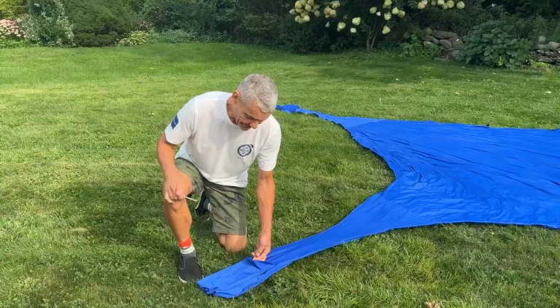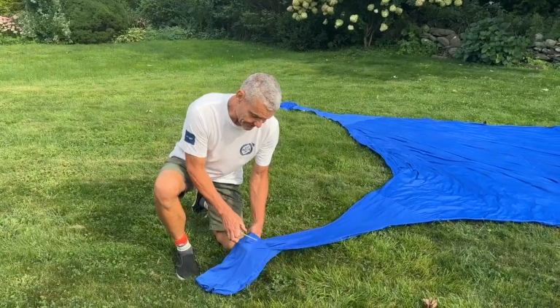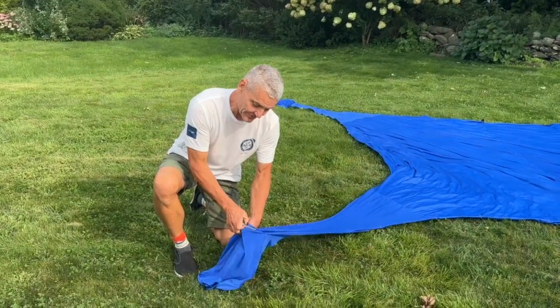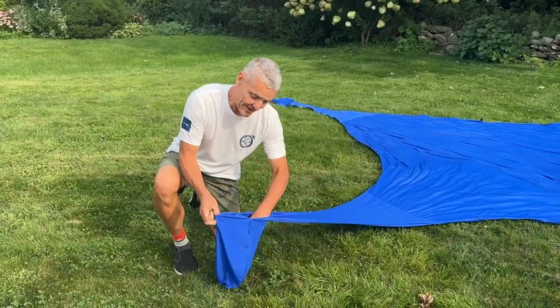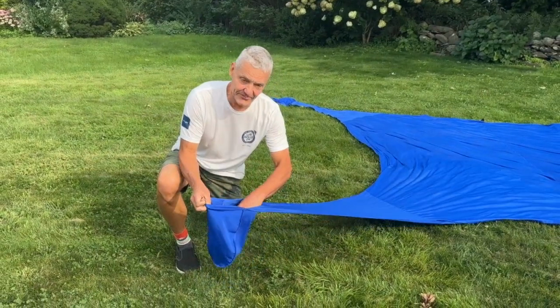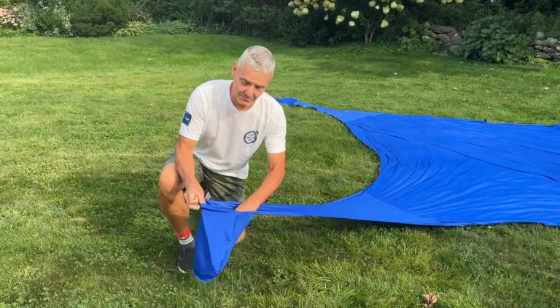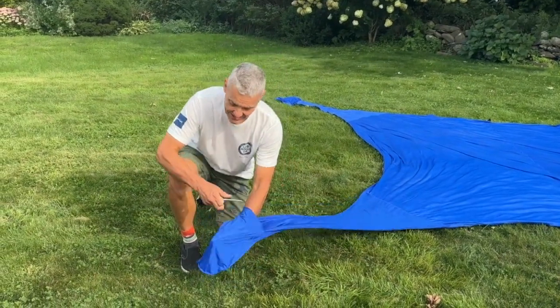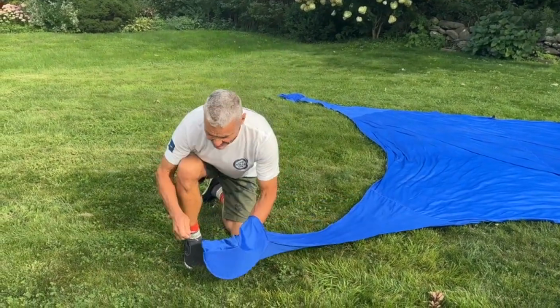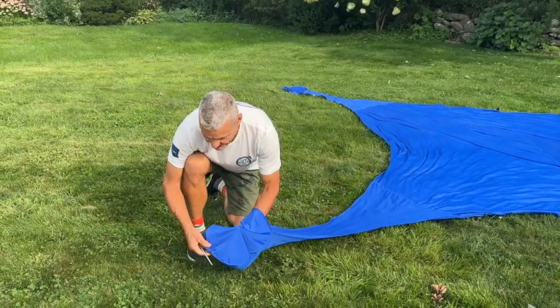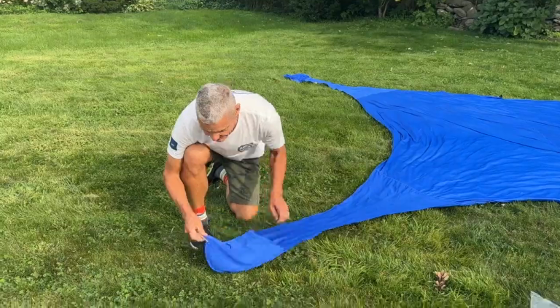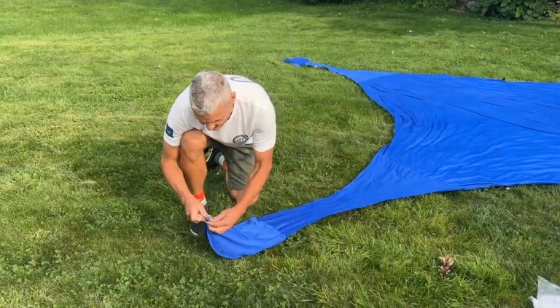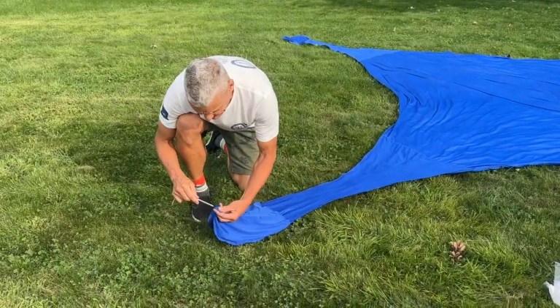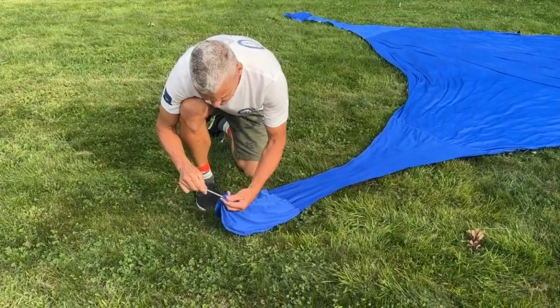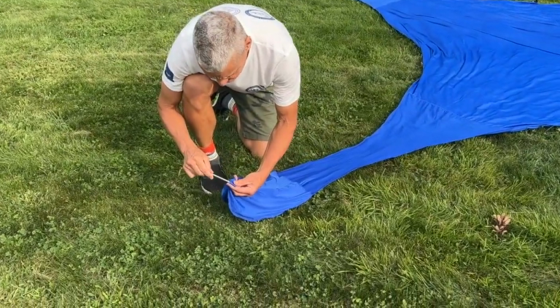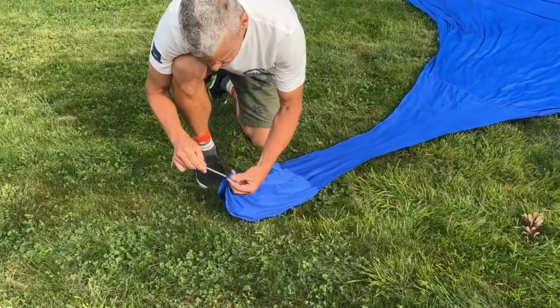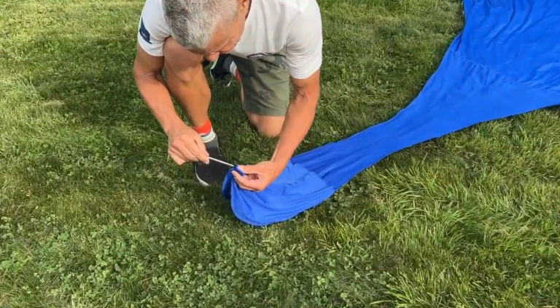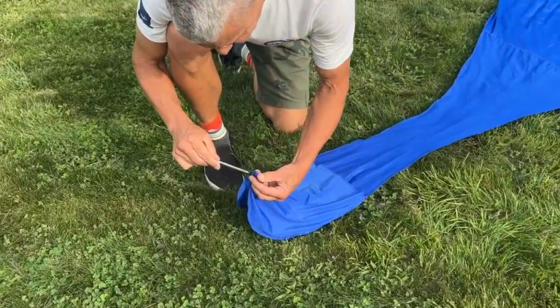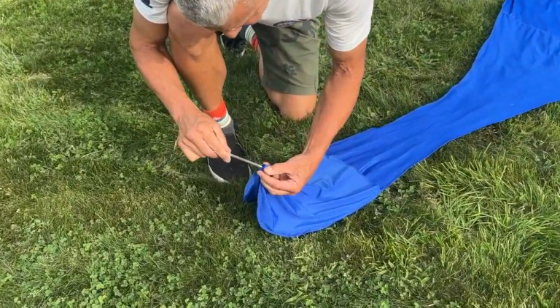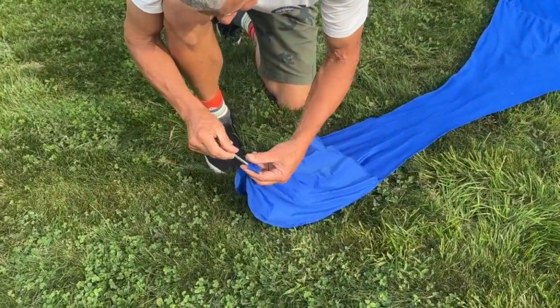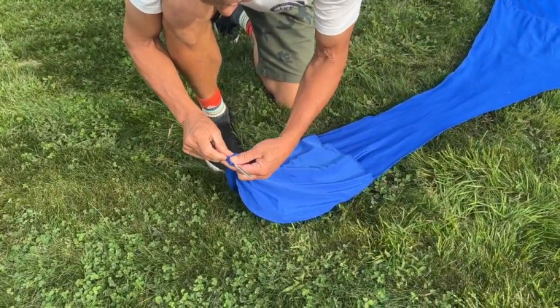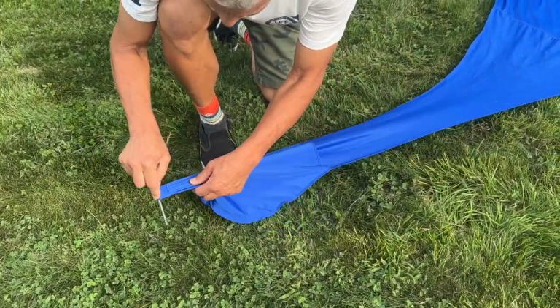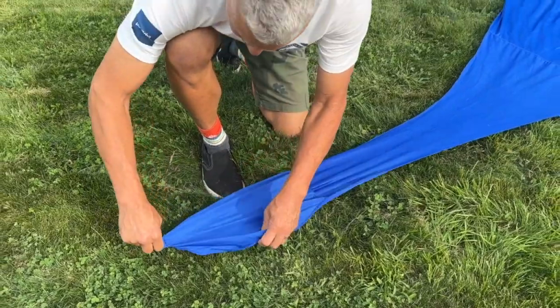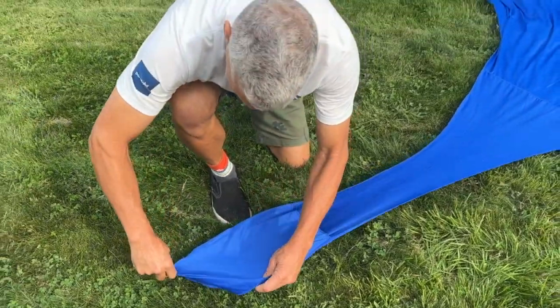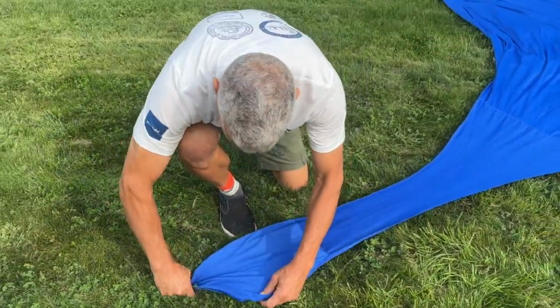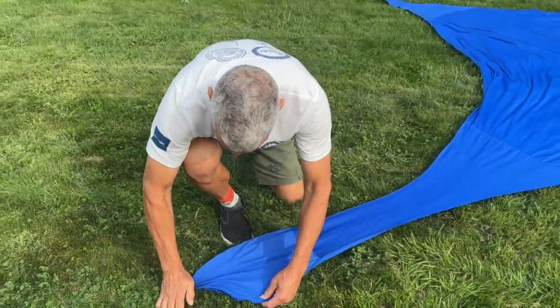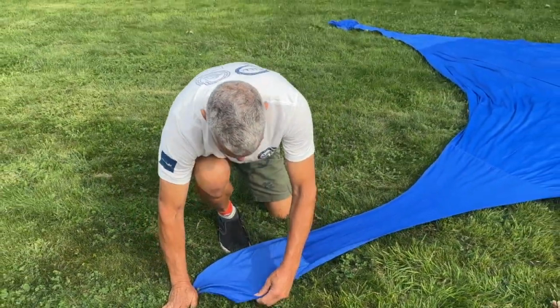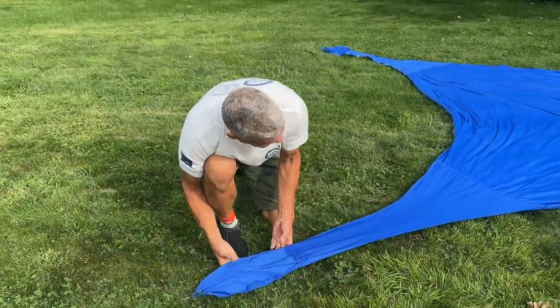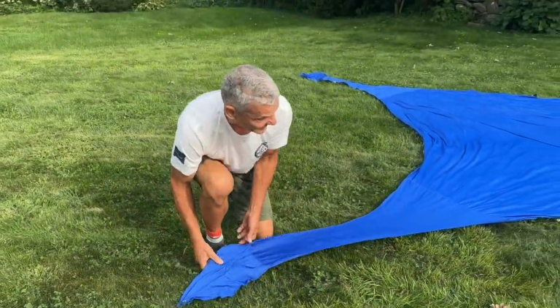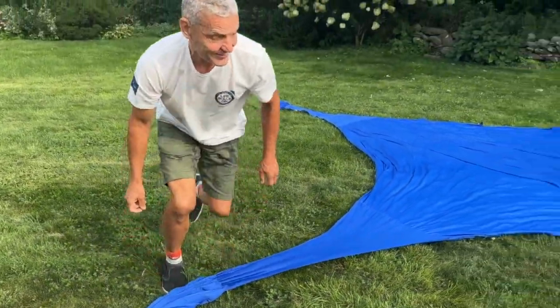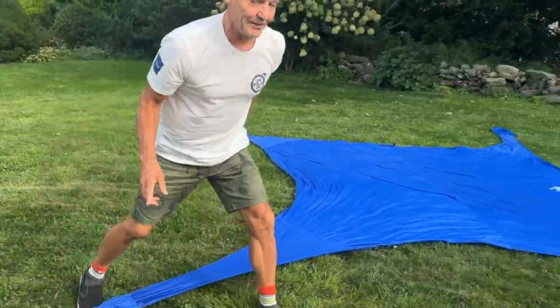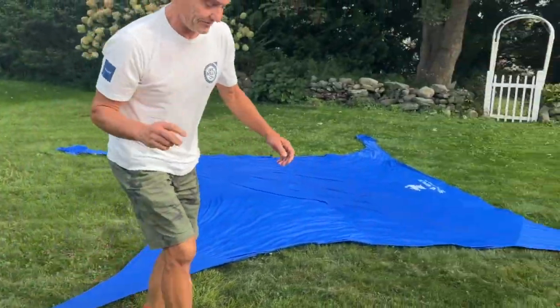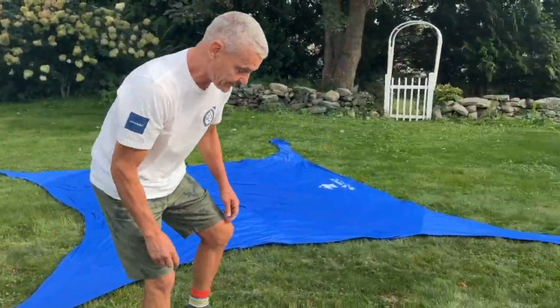This bag is where you fill it up with sand at the beach, but here on the grass I'm just gonna stick this little stake in here — just hold it into the grass like that — and I'm gonna do that with the other three.